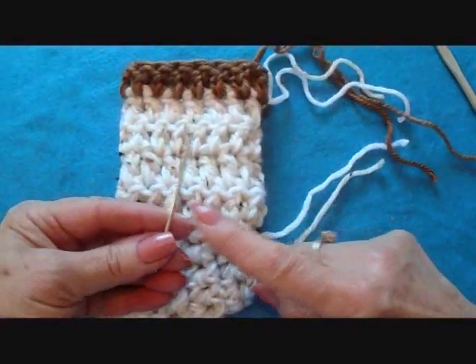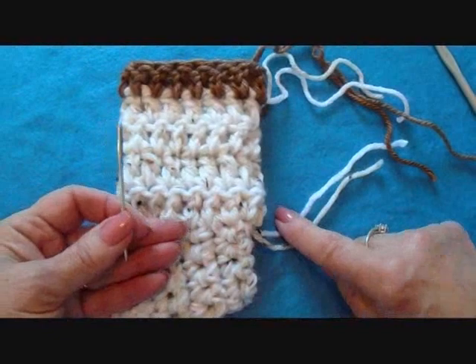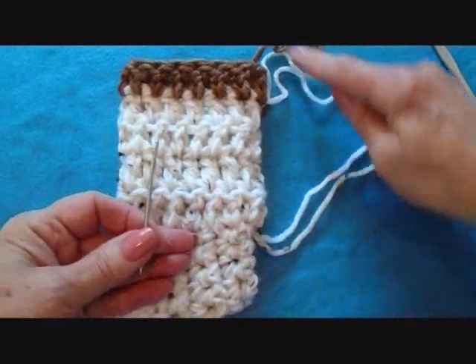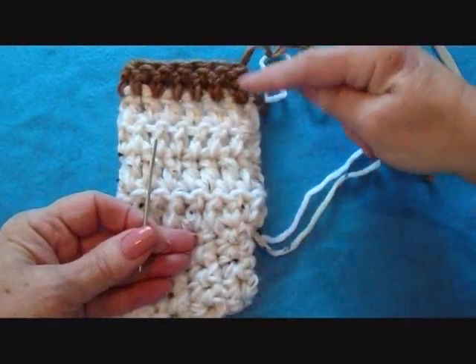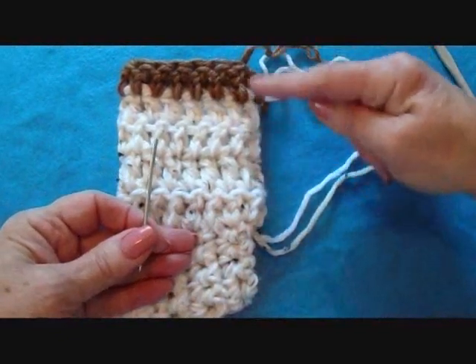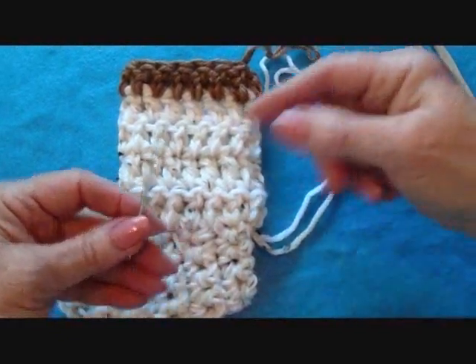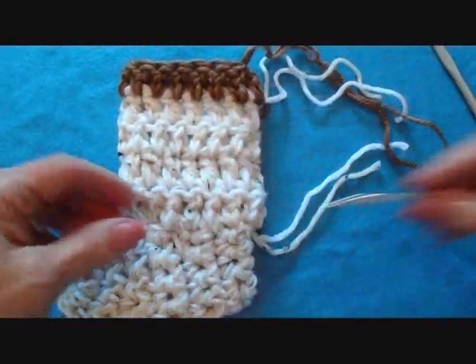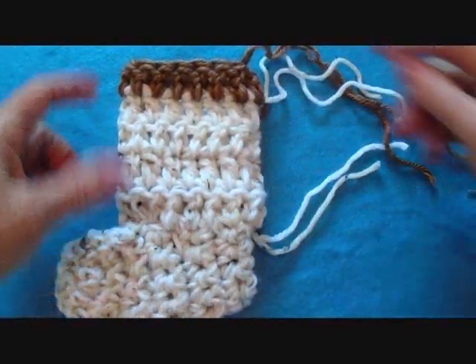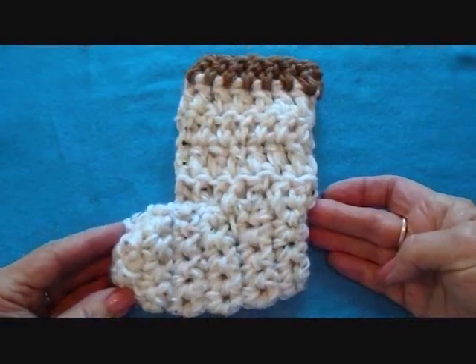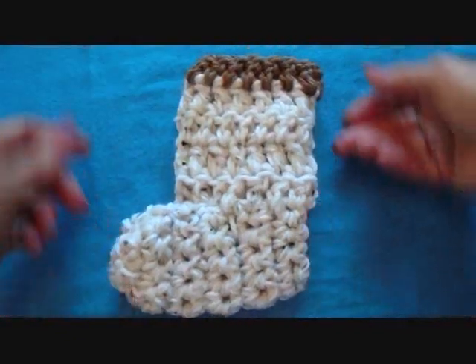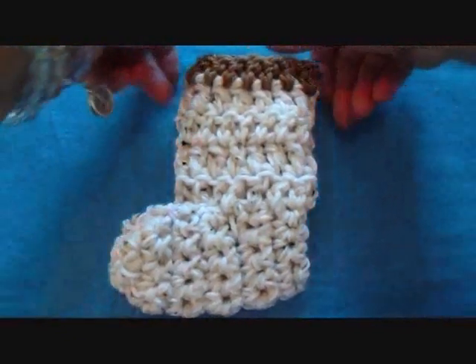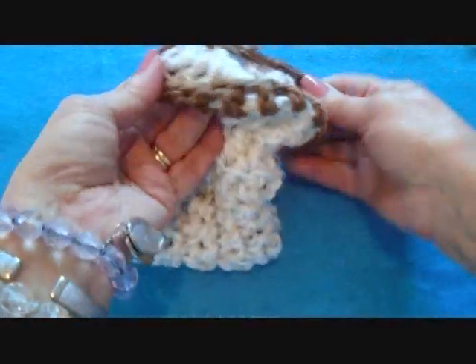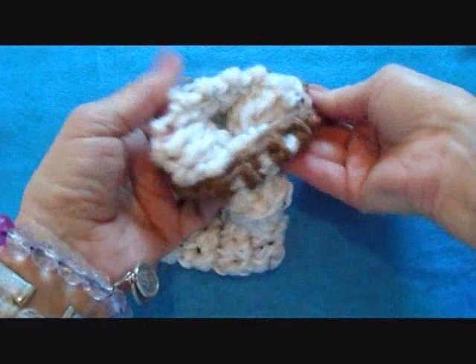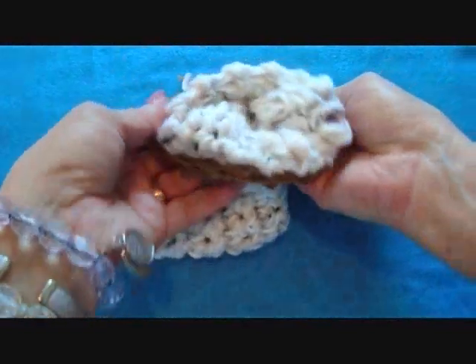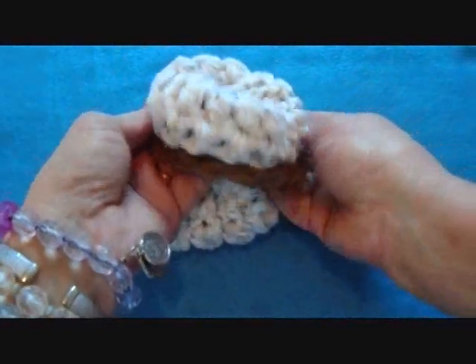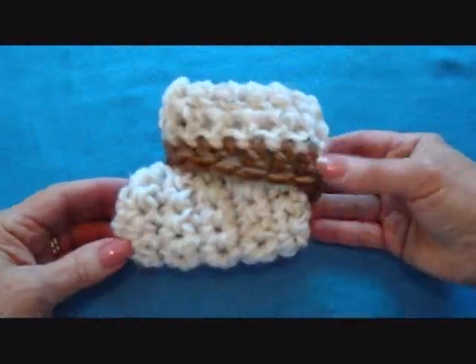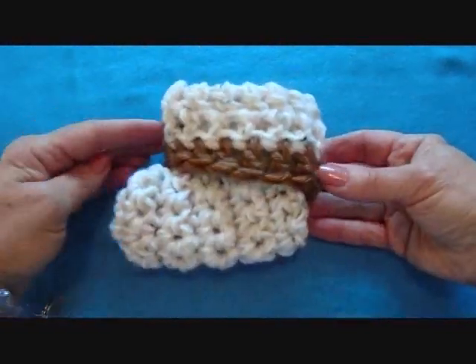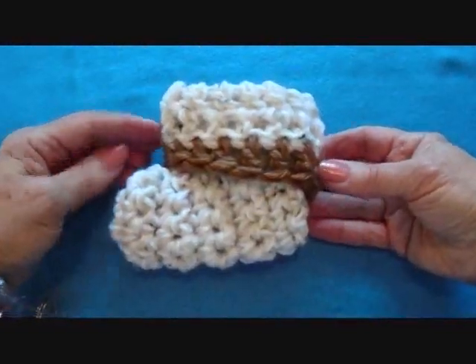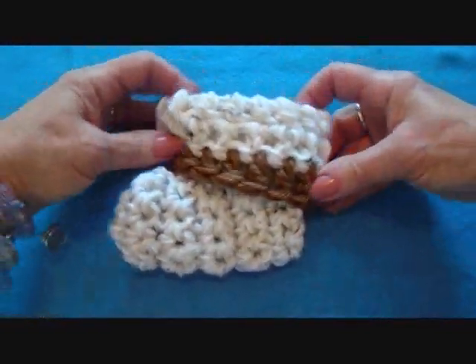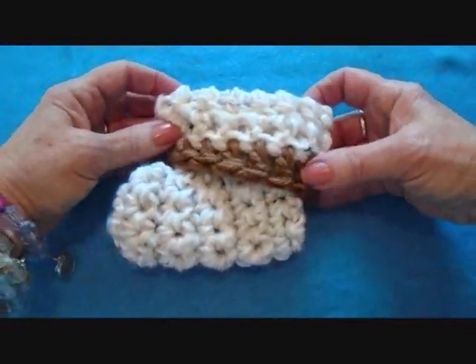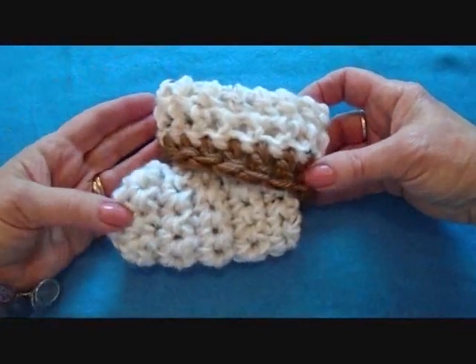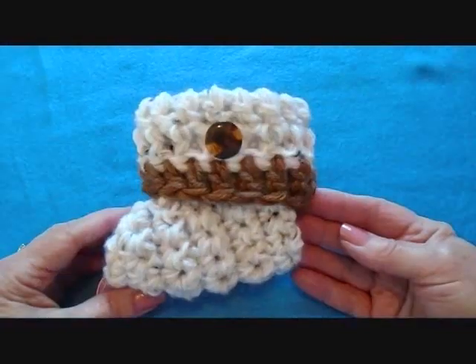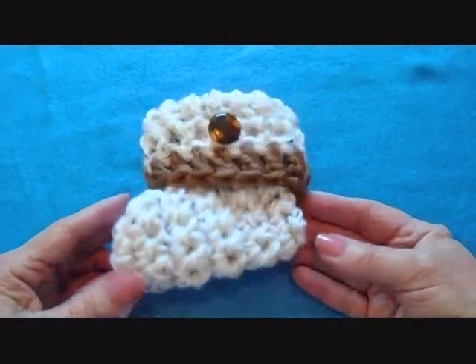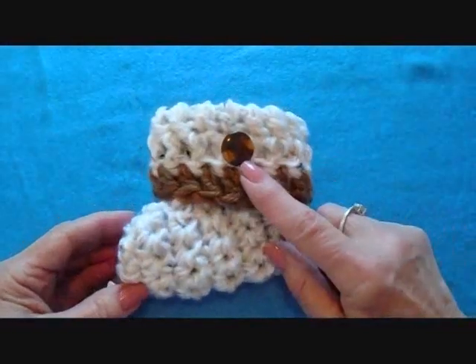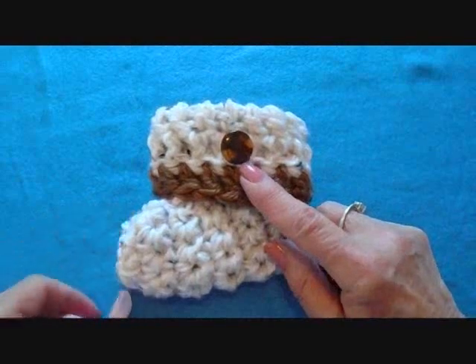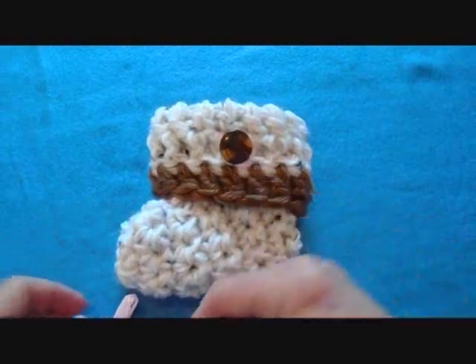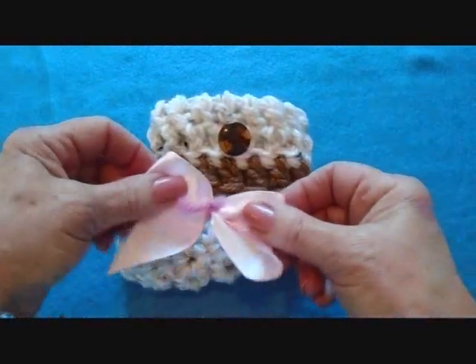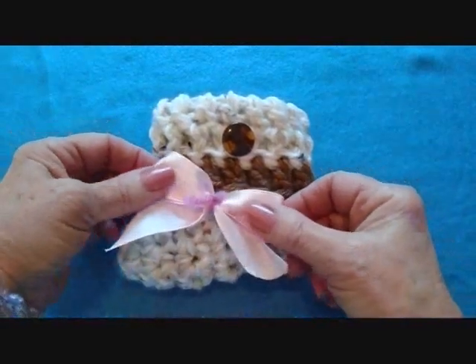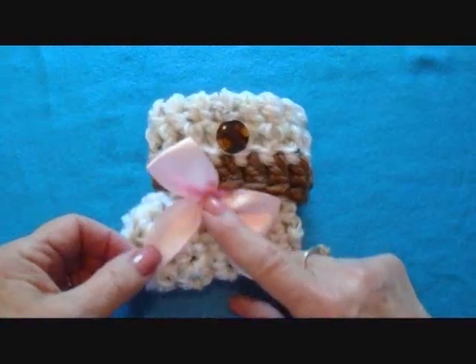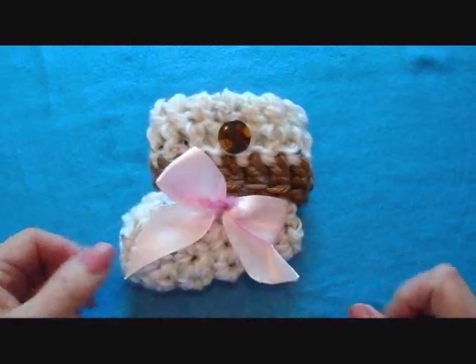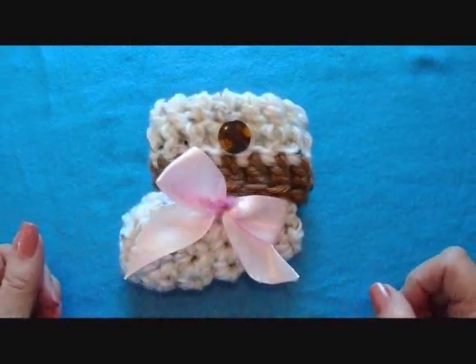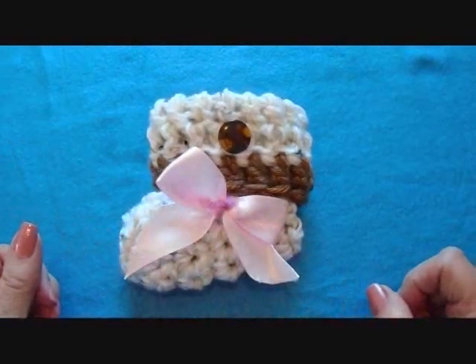With the yarn needle, weave all these yarn ends back and forth into the finished work. There's the finished bootie — you can just roll the cuff down like that. You could attach a button, or you could sew on a bow for girls.